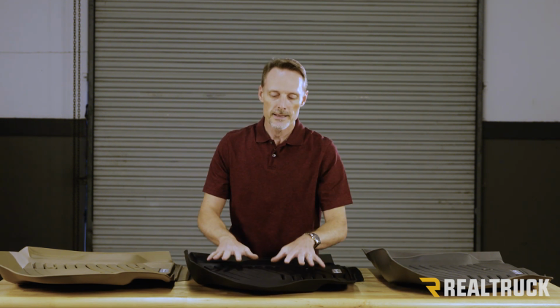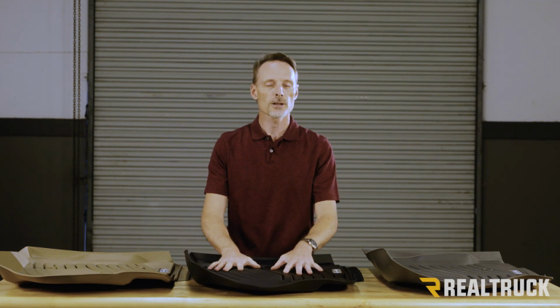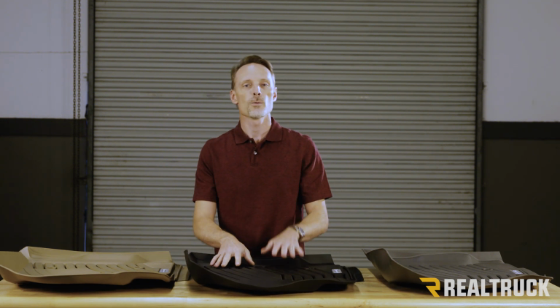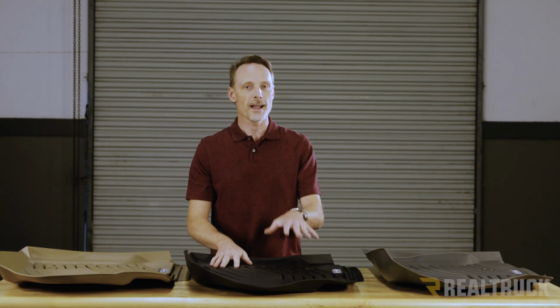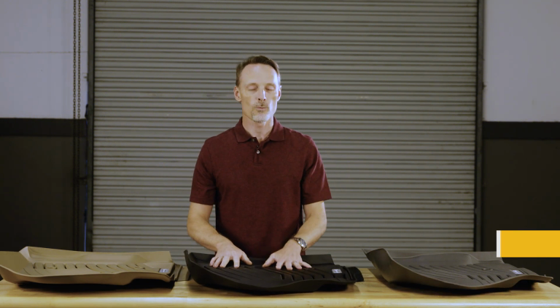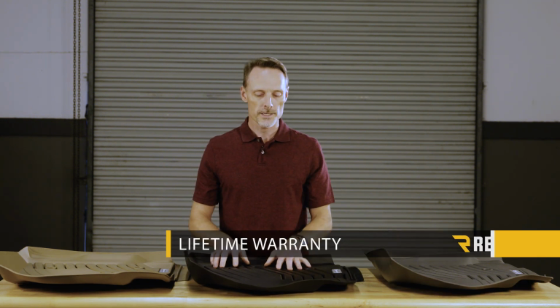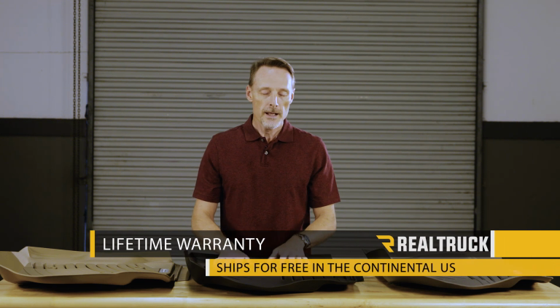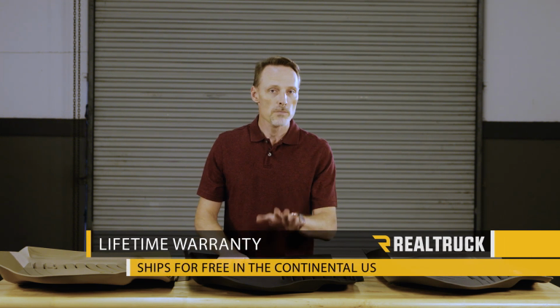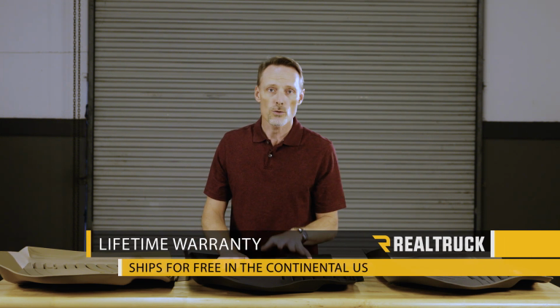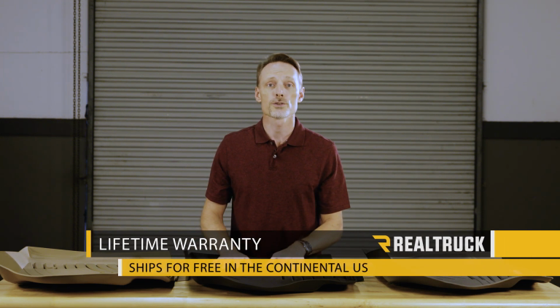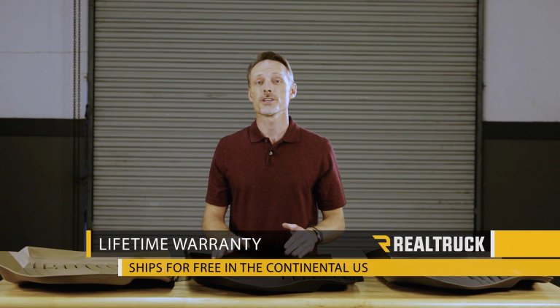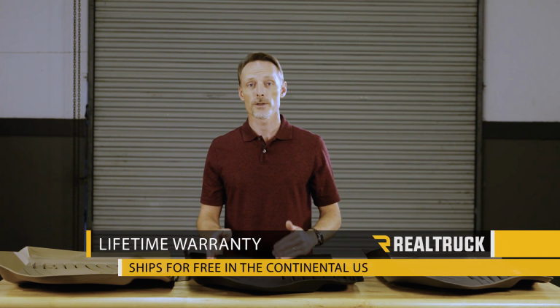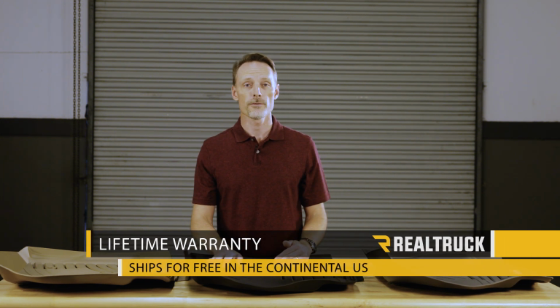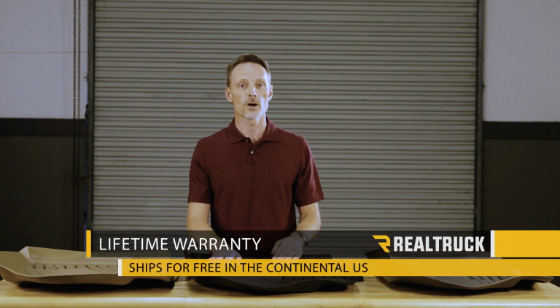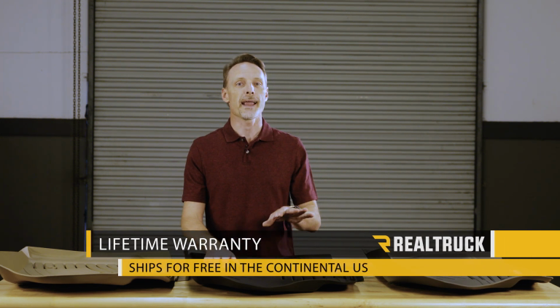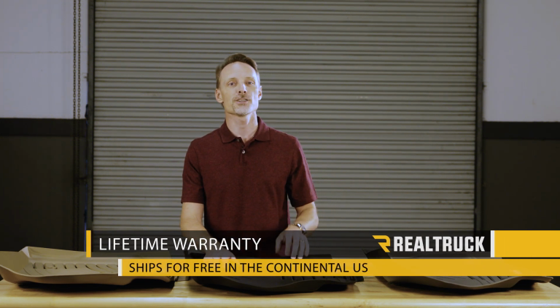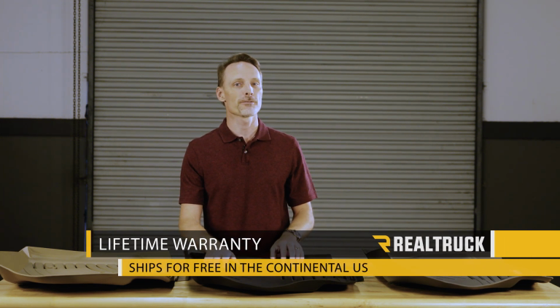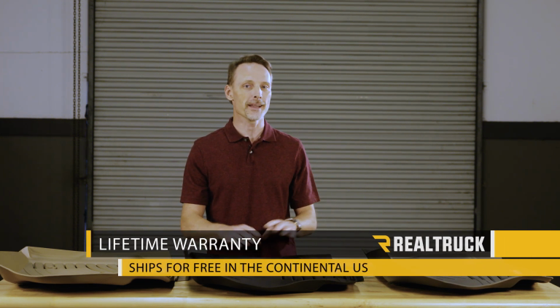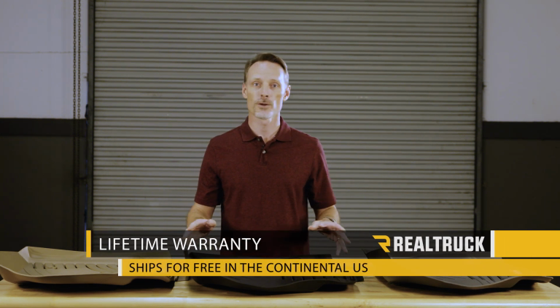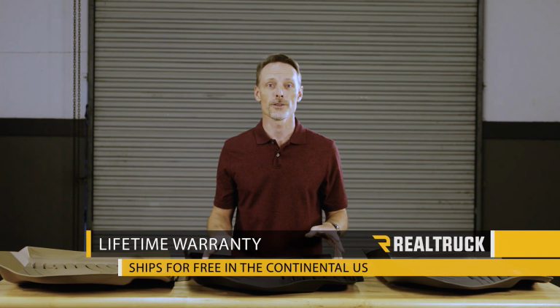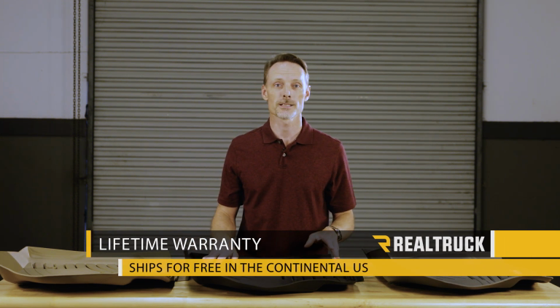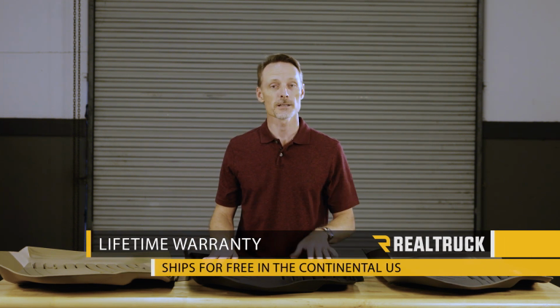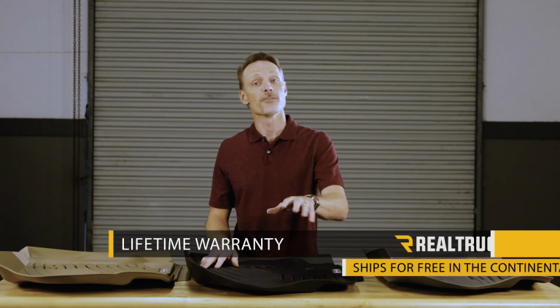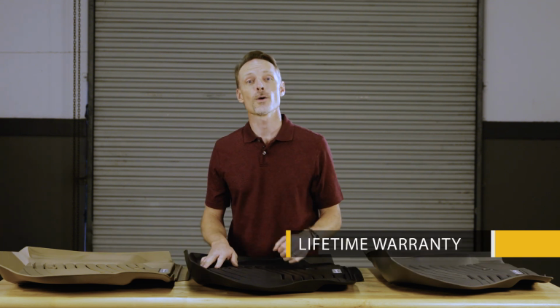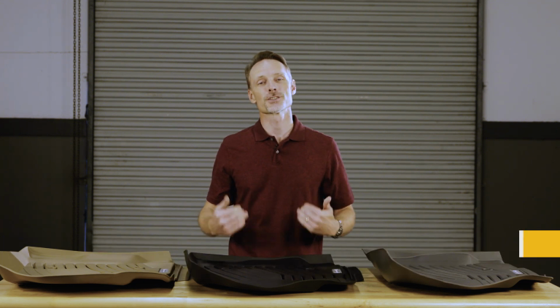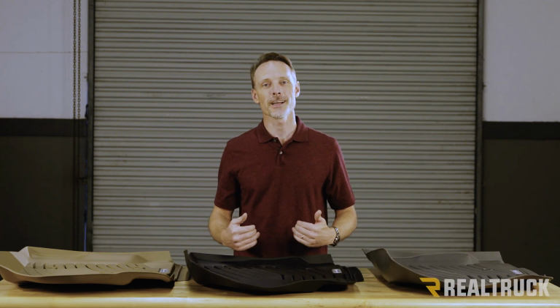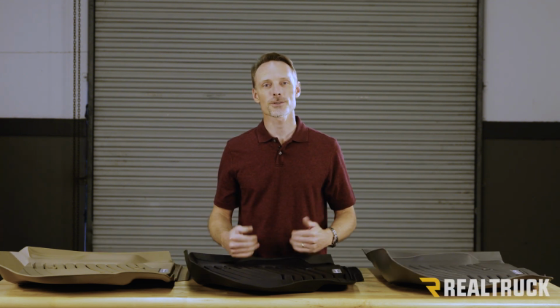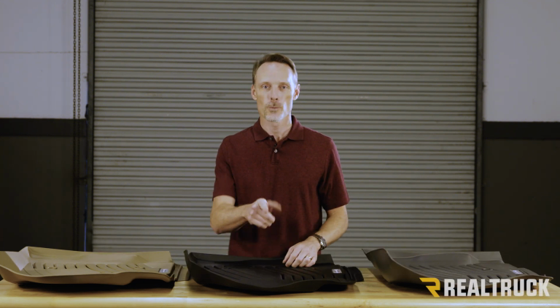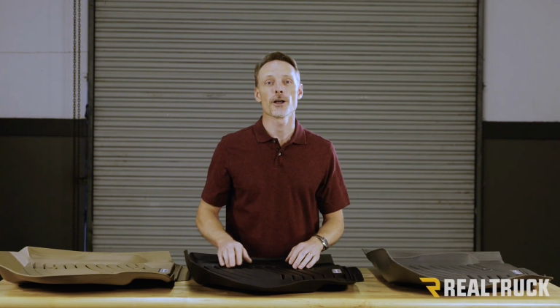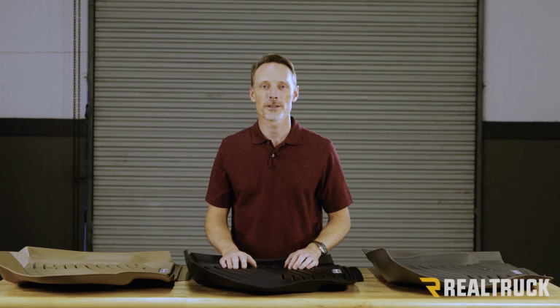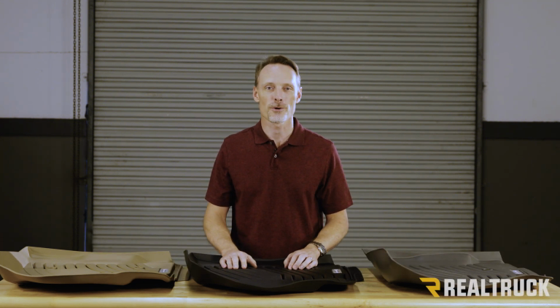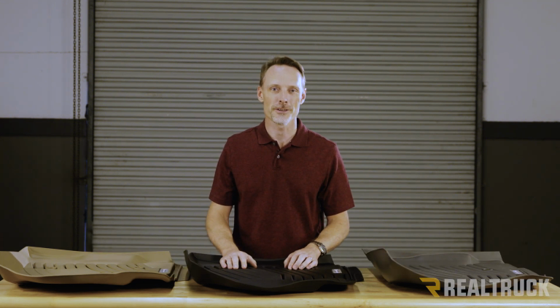These are going to come with a lifetime warranty, and most orders are going to ship out within 24 hours. They ship for free to anywhere in the United States. If you have any questions, call the experts — we're here to help you pick the right parts for you.